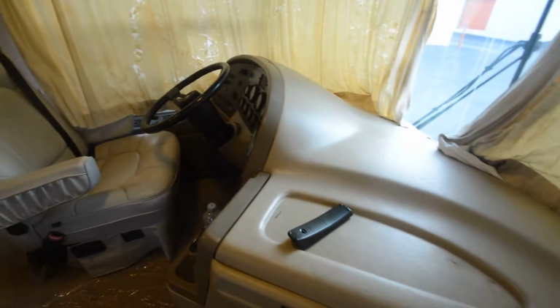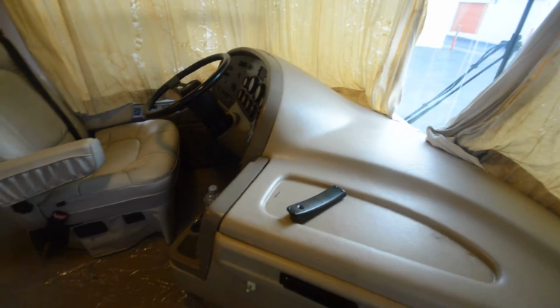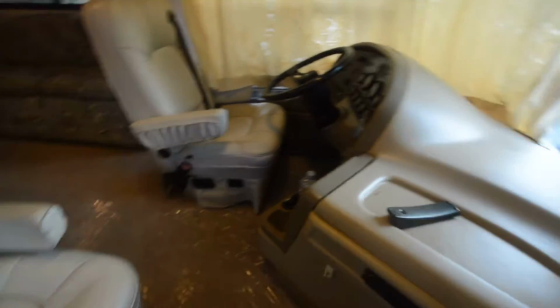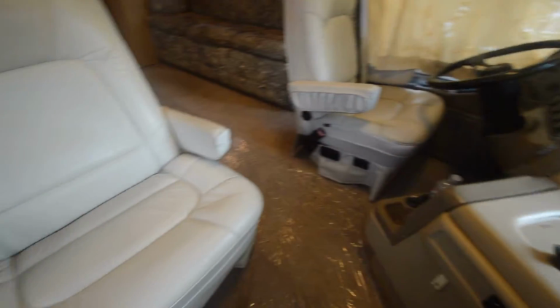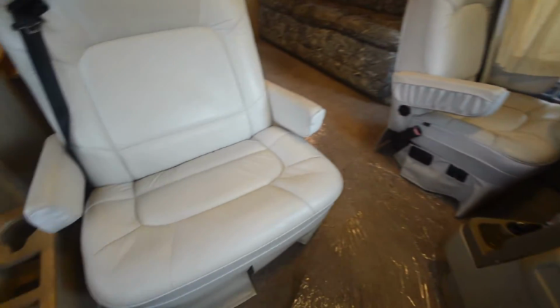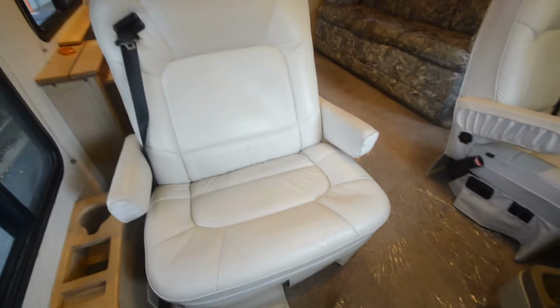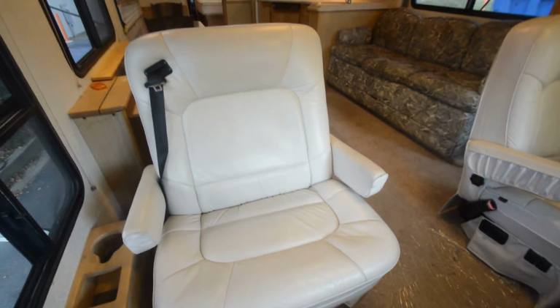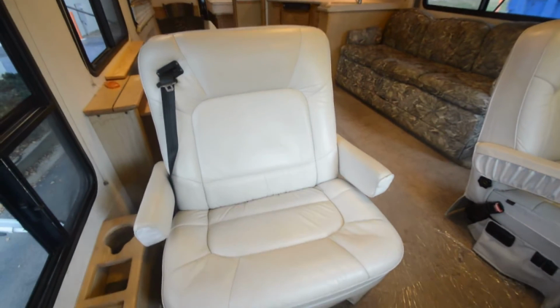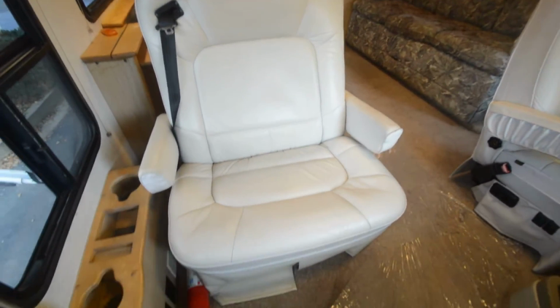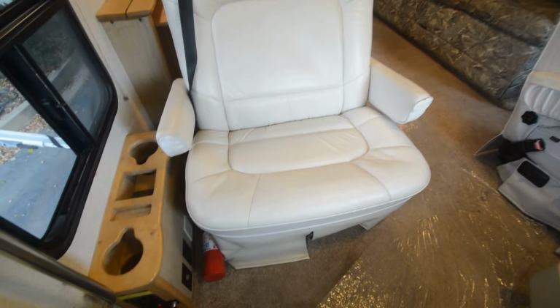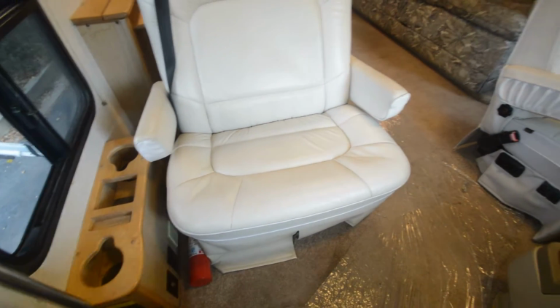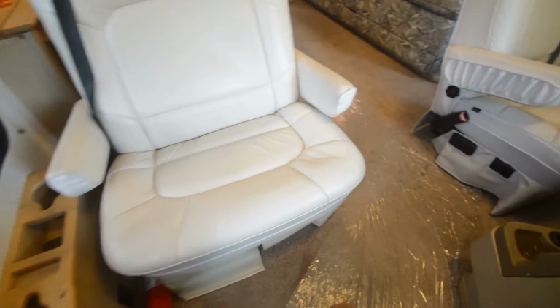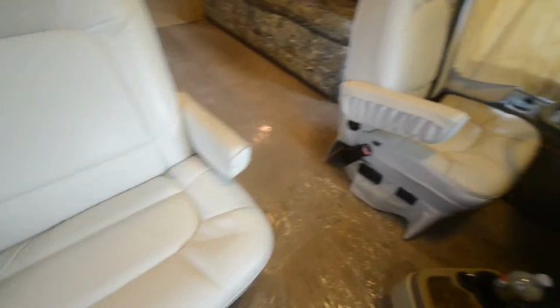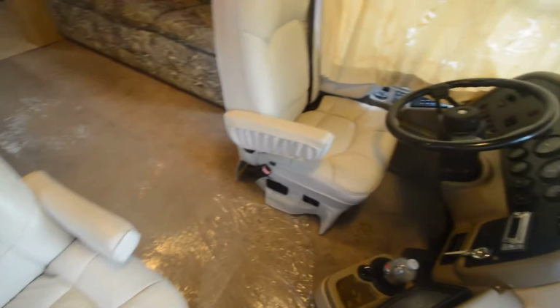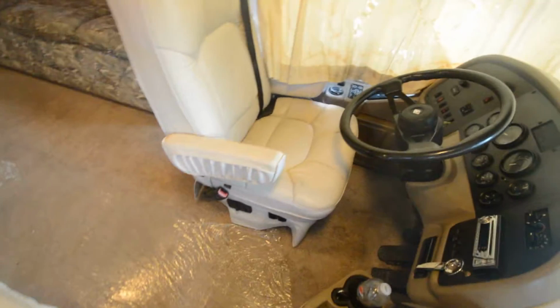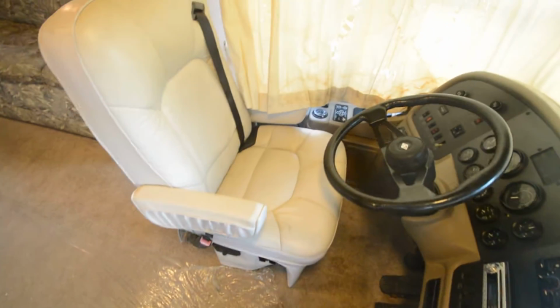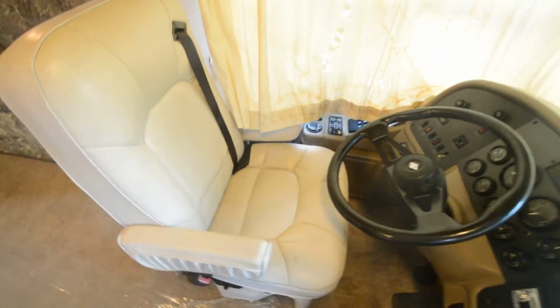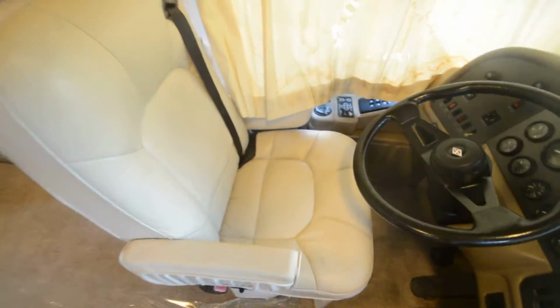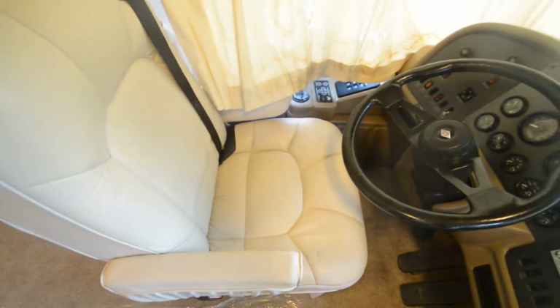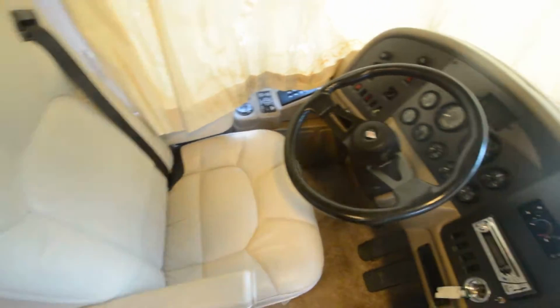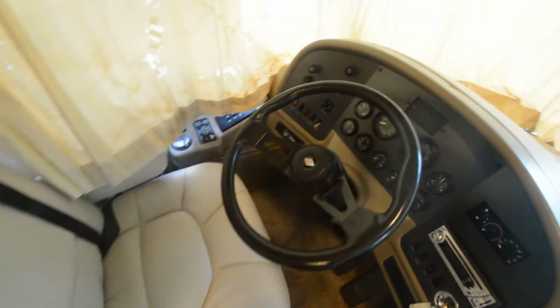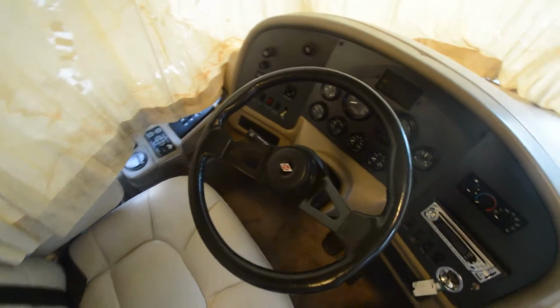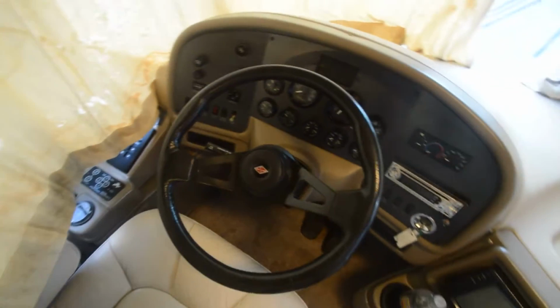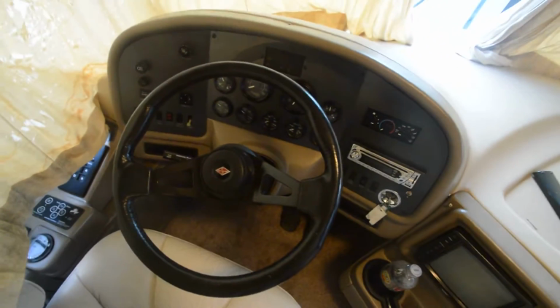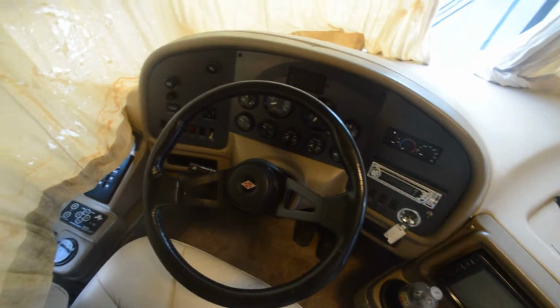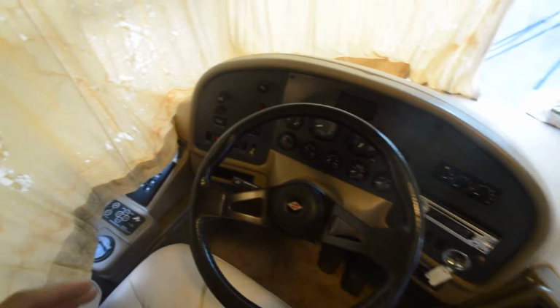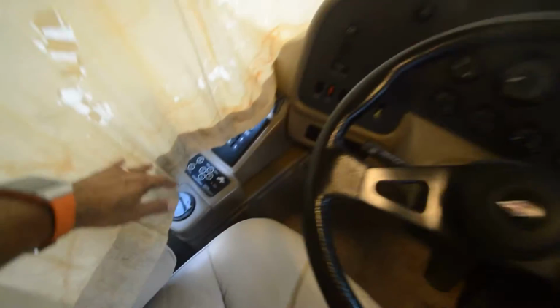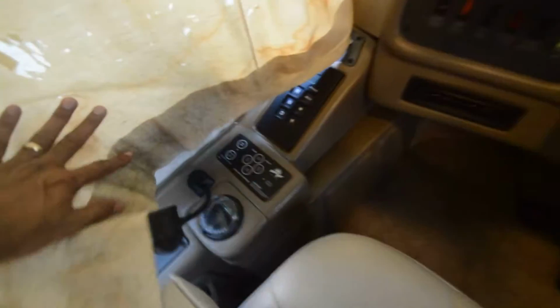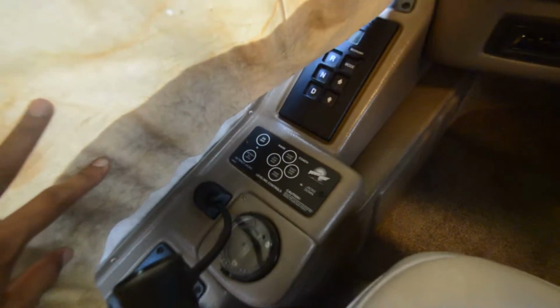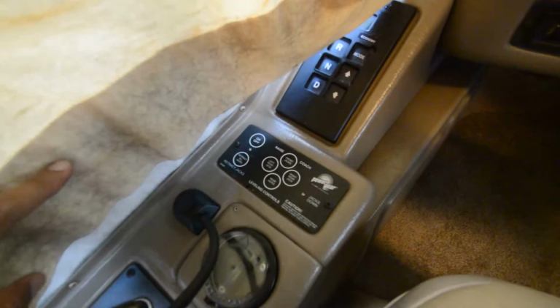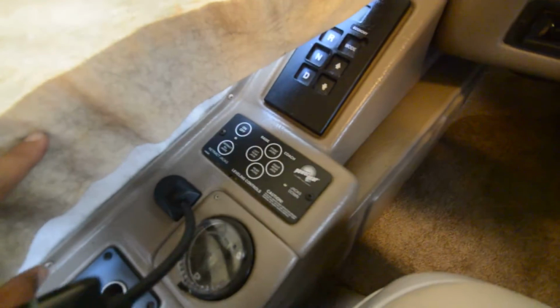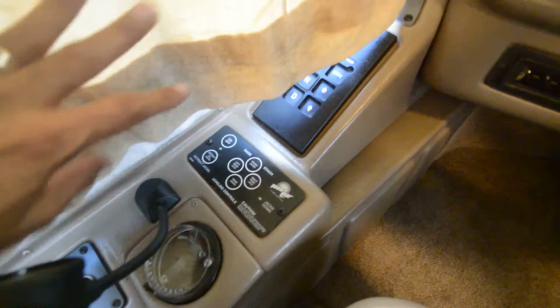Let's walk in the interior — no pad odor, no smoke smell, and importantly no mold odor. It's in good shape with big wide co-captain chairs and power seats. It rides on a Spartan chassis — one of the smoothest riding chassis available.